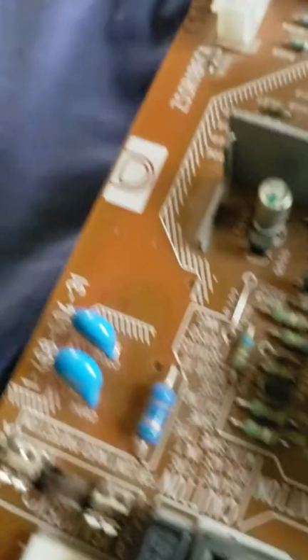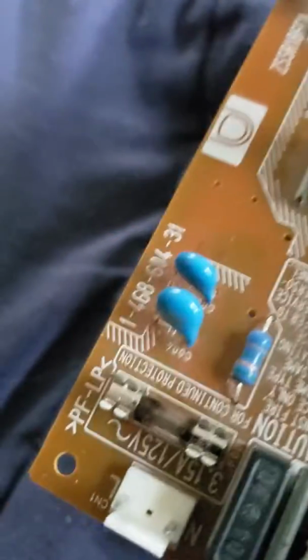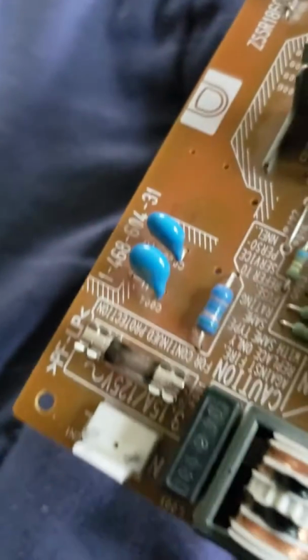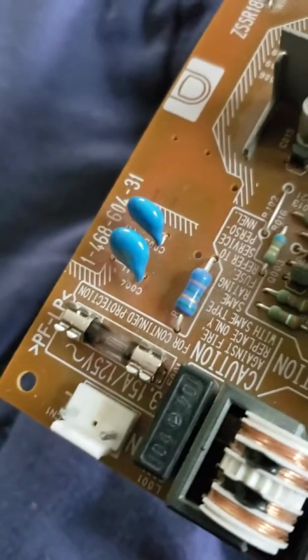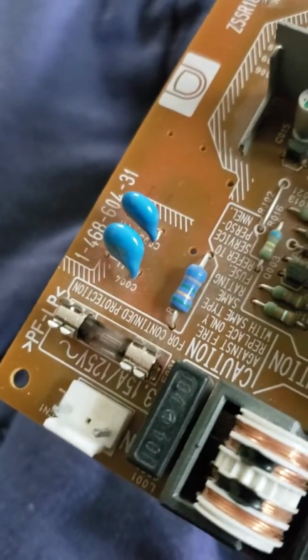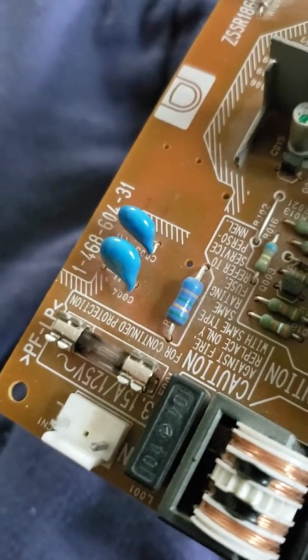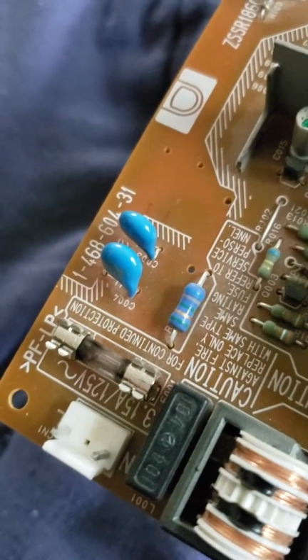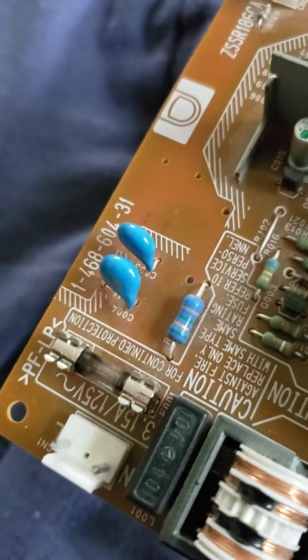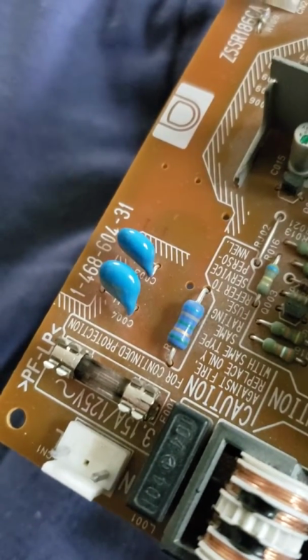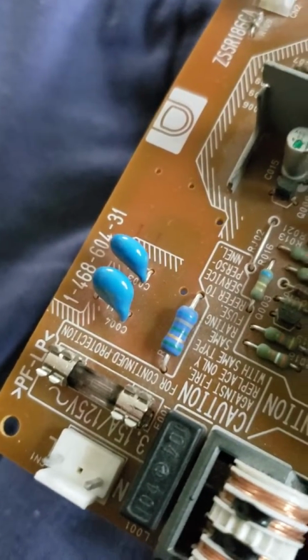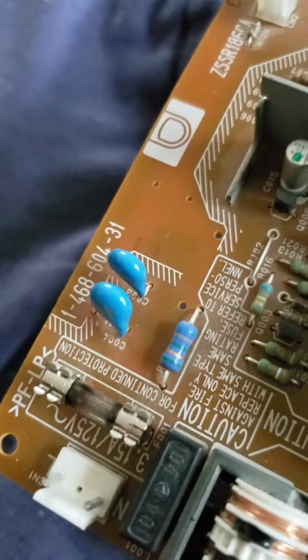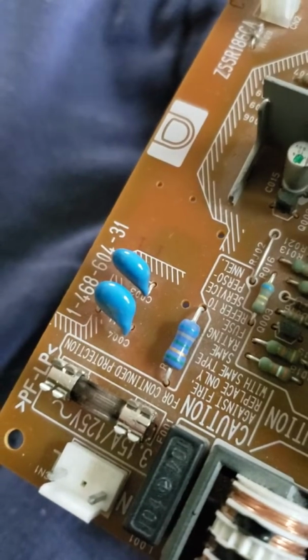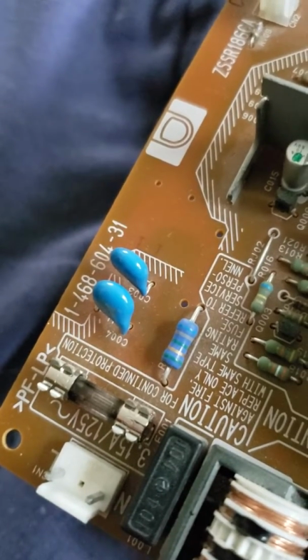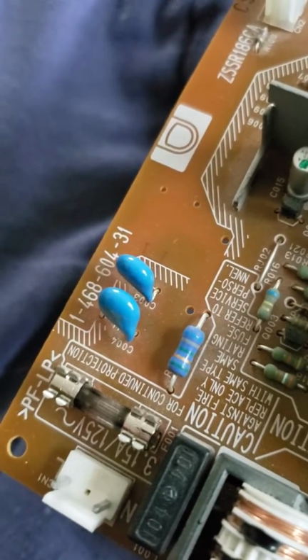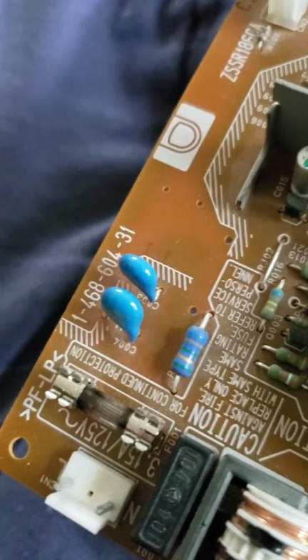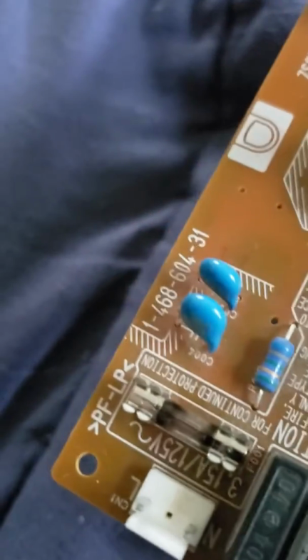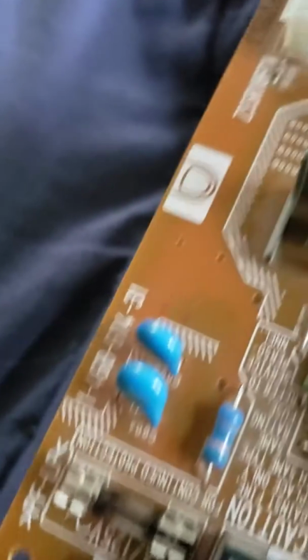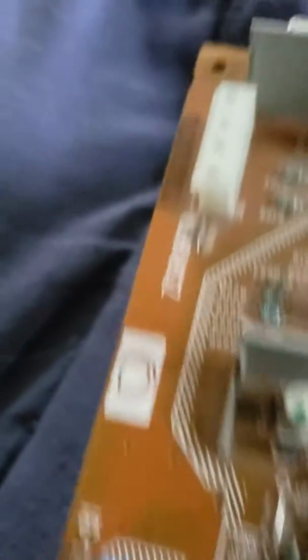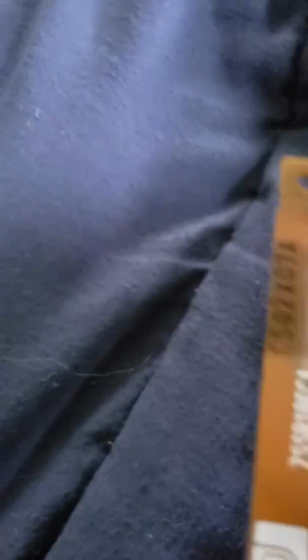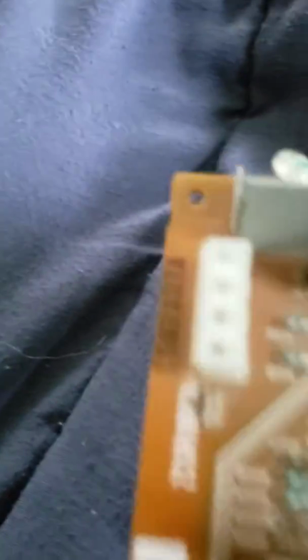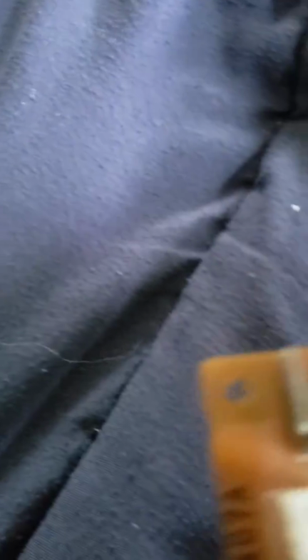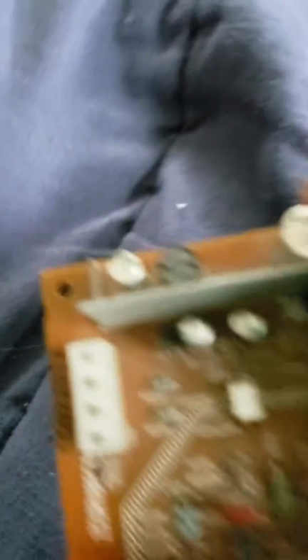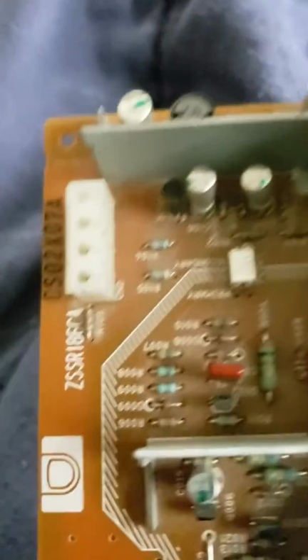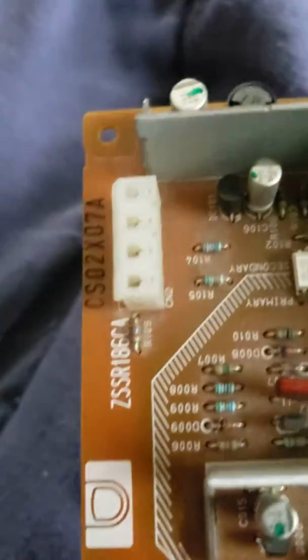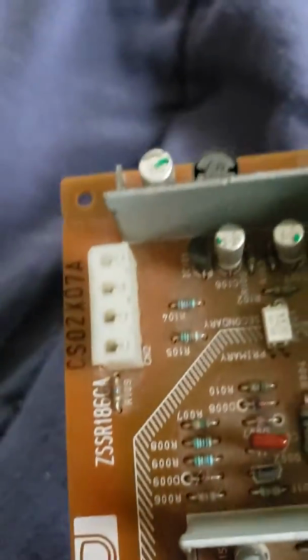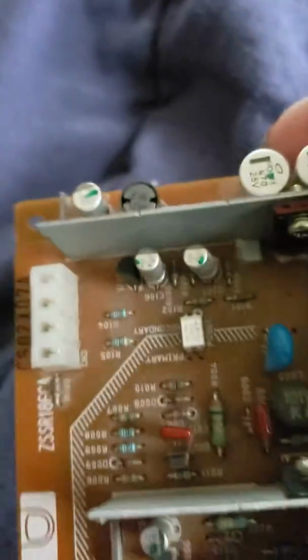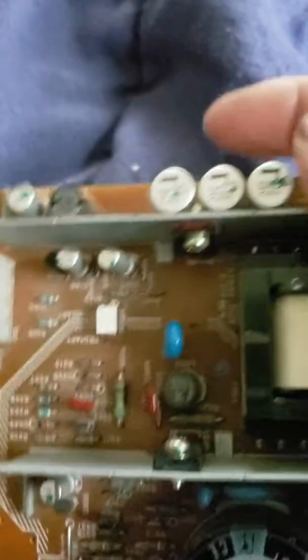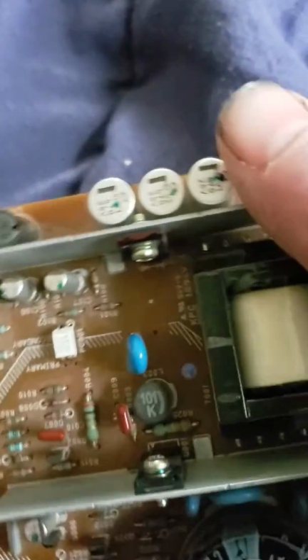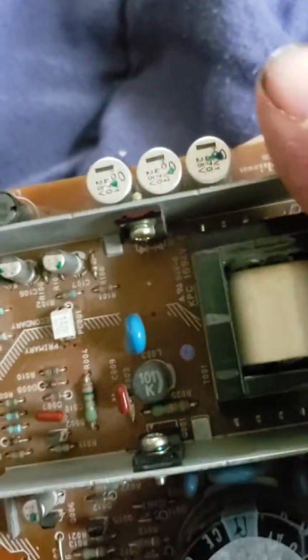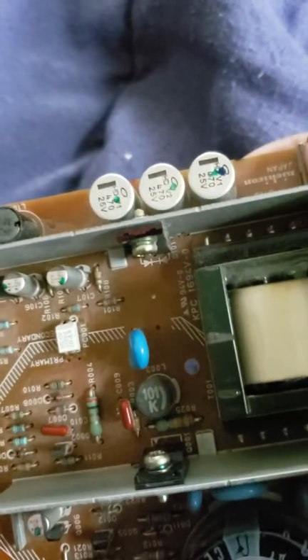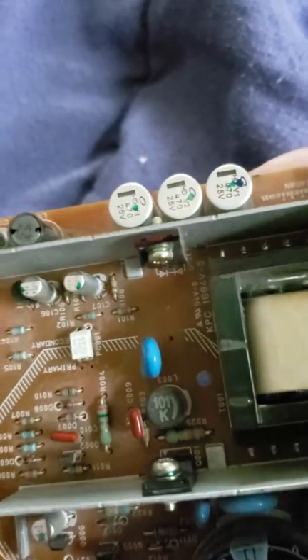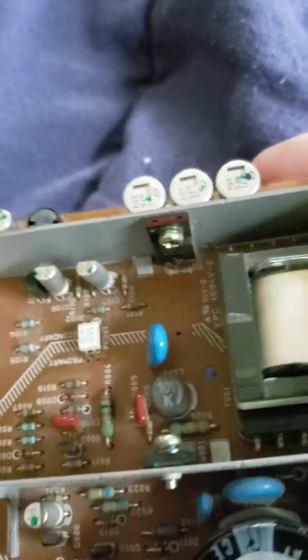It will blow that 315.125 amp fuse, because that's the 125 amp AC coming in. It will result in pin 1 and pin 3 not having any power to the unit.